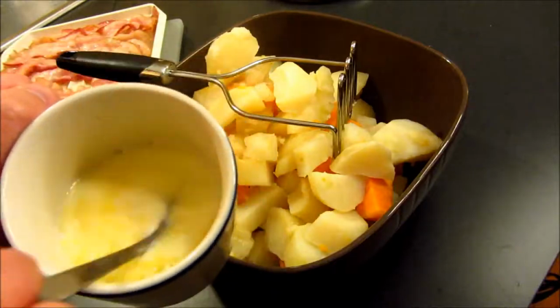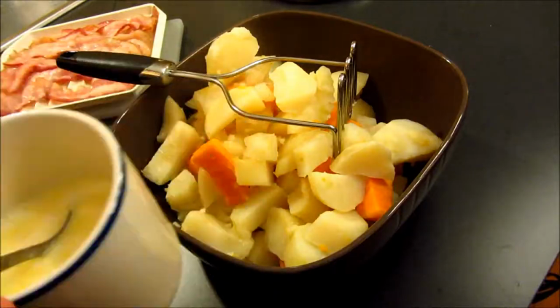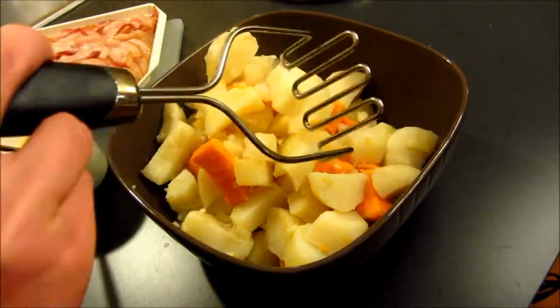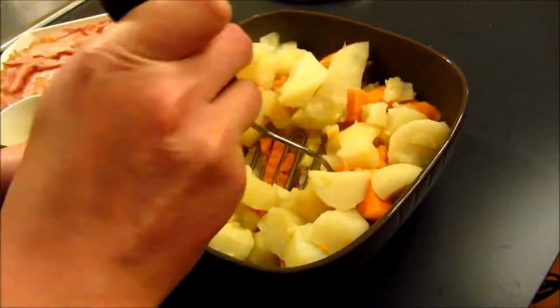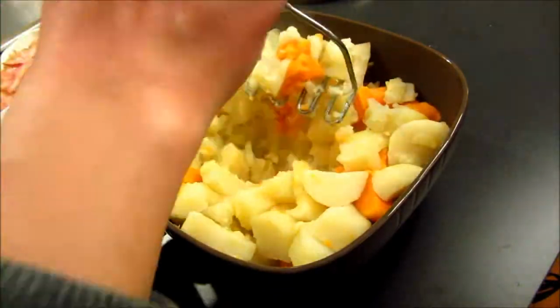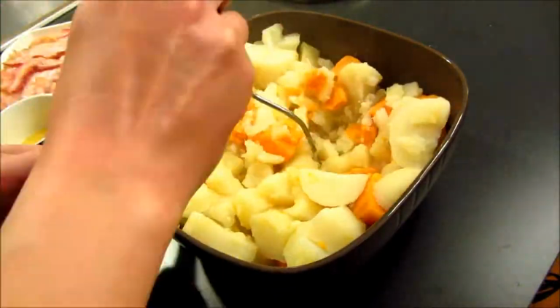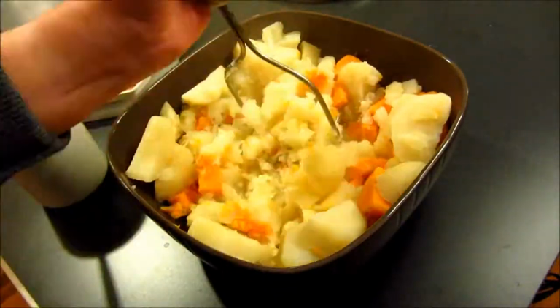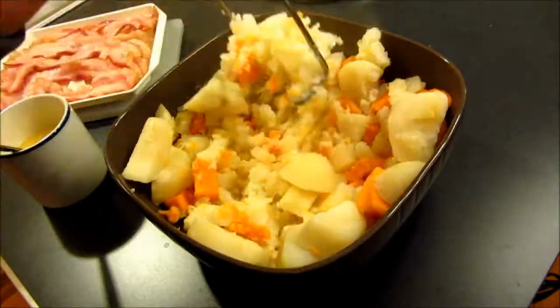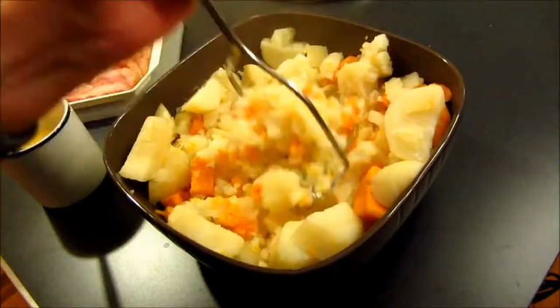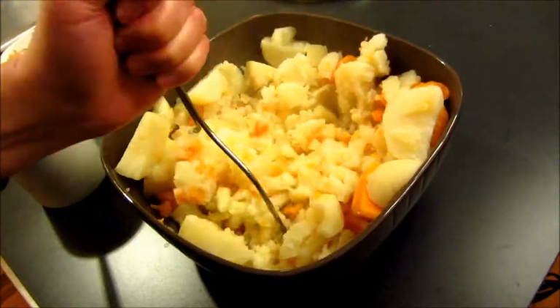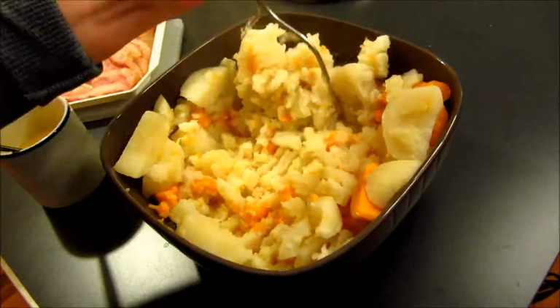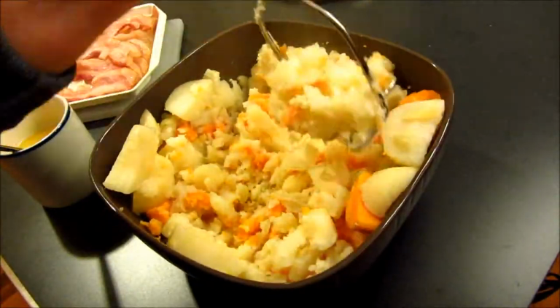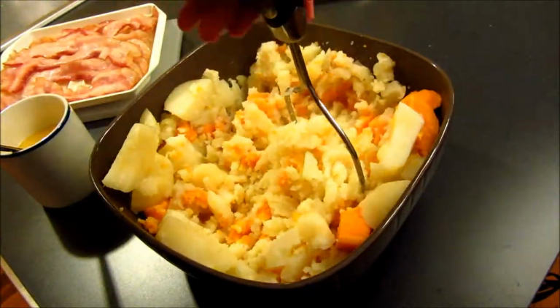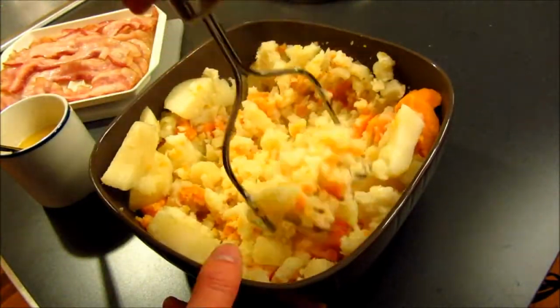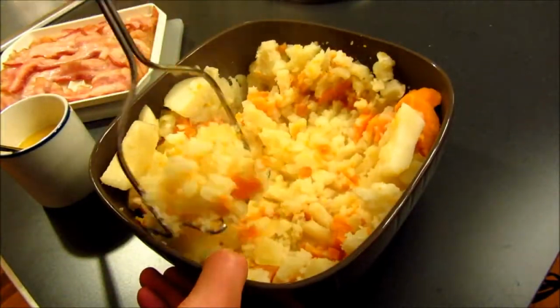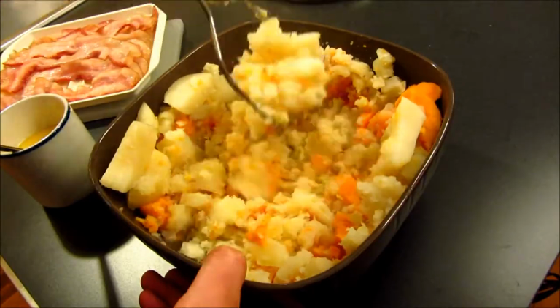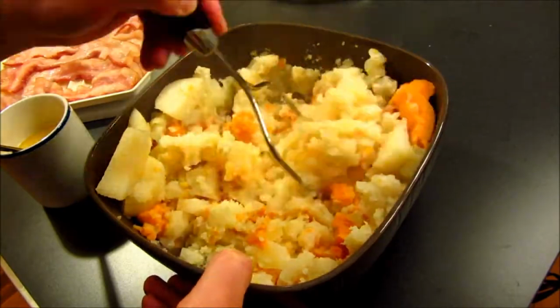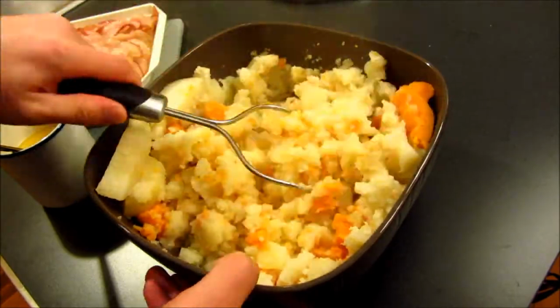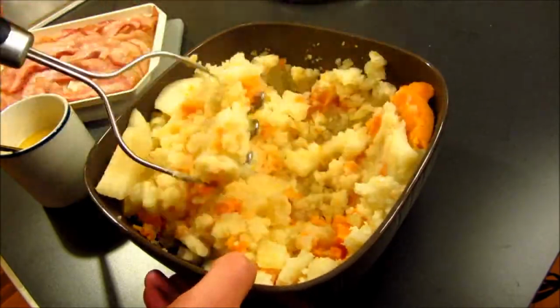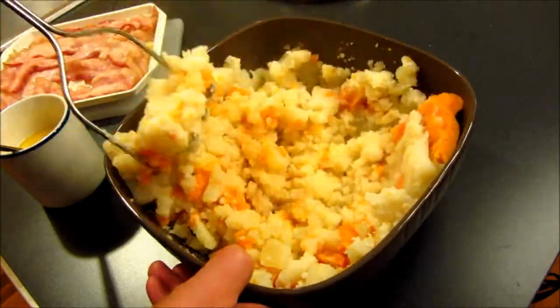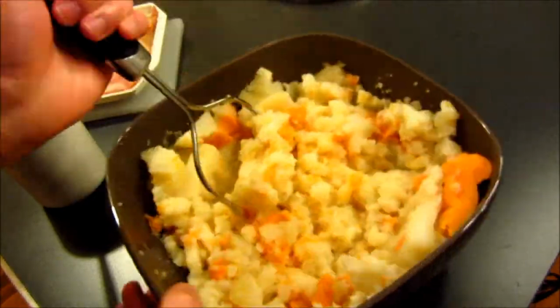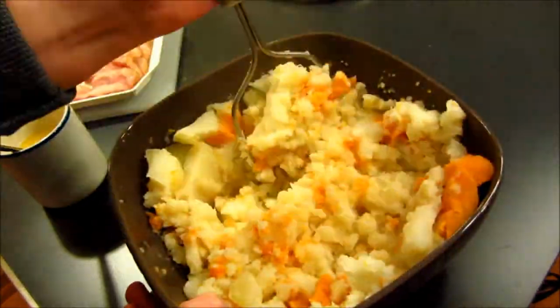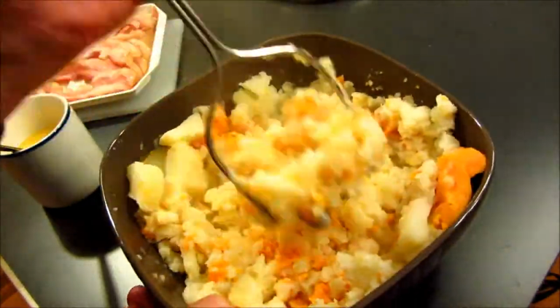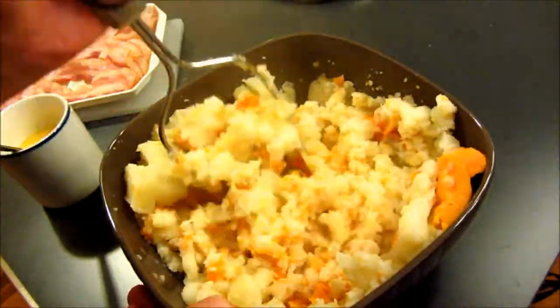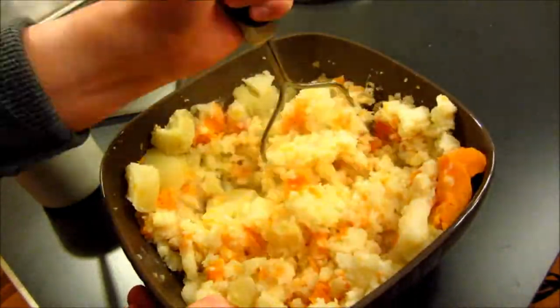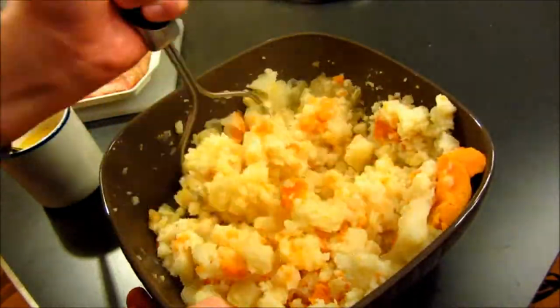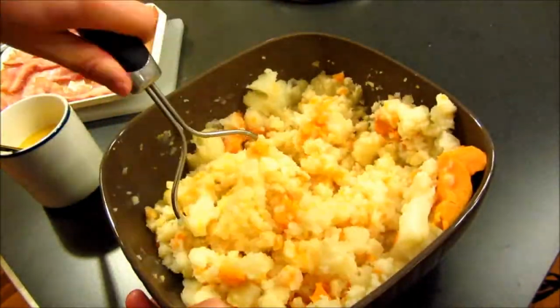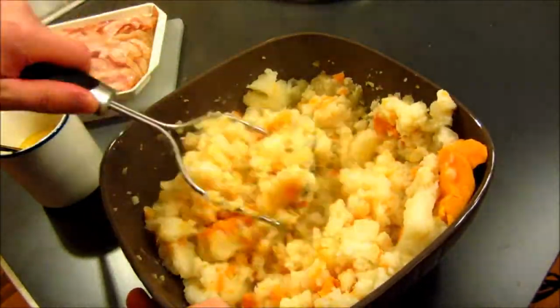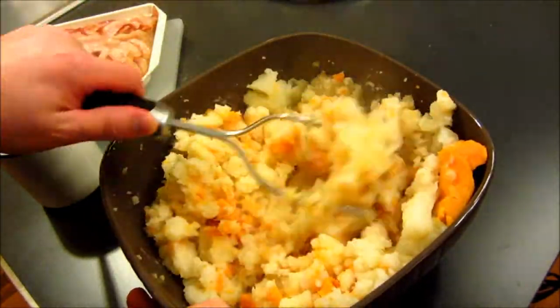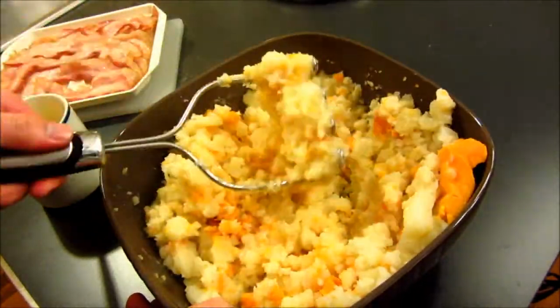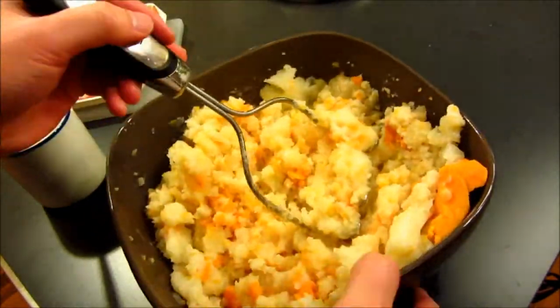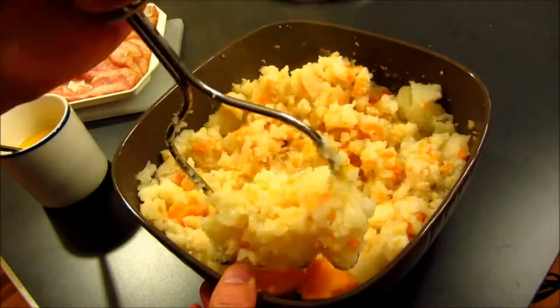Hello, so I have here a time-lapse video of how to mush mashed potatoes. The first thing you need is one of these mashed potato mushers. These mashed potato mushers cost about four or five dollars at Walmart, so you could pick up one of those there.